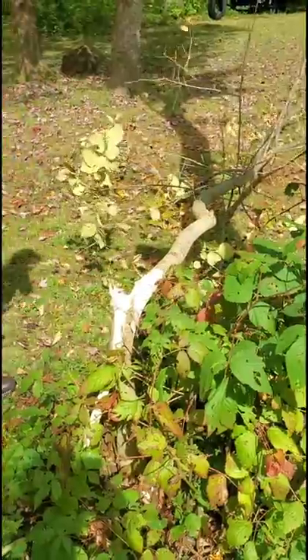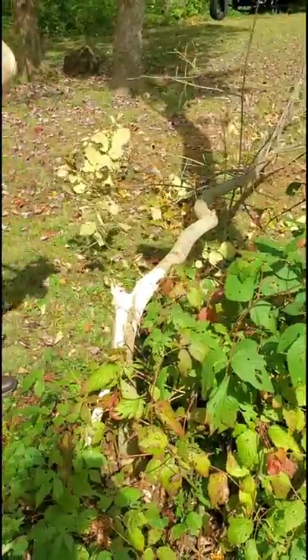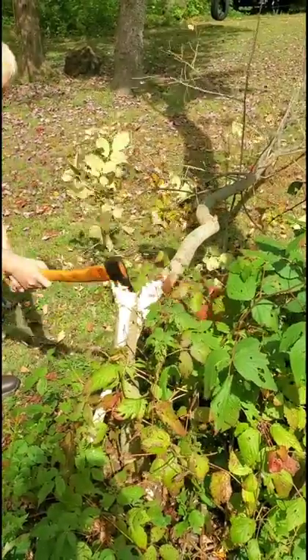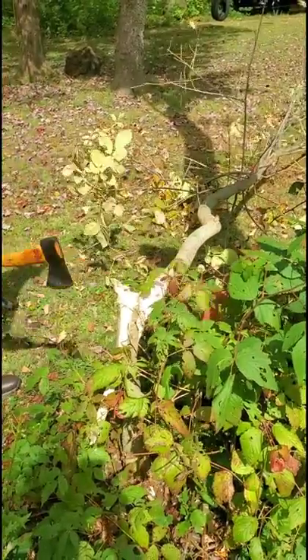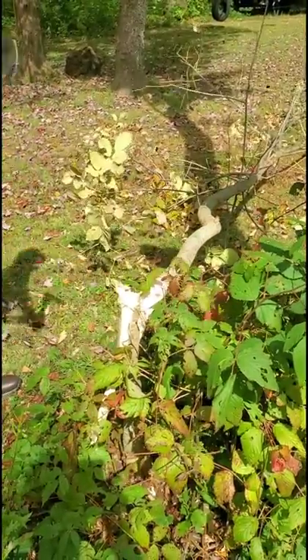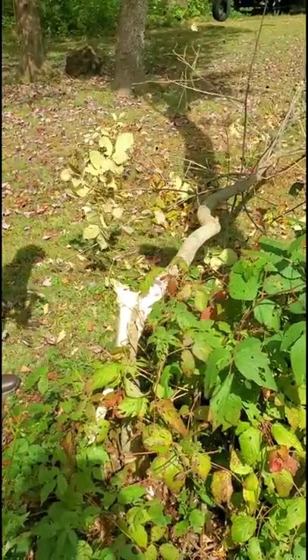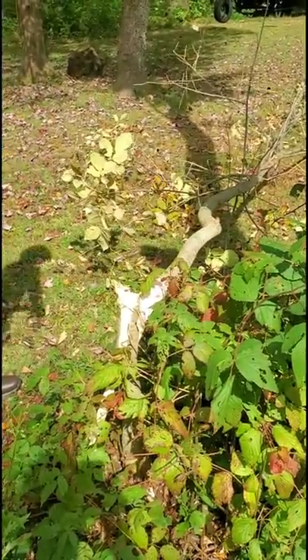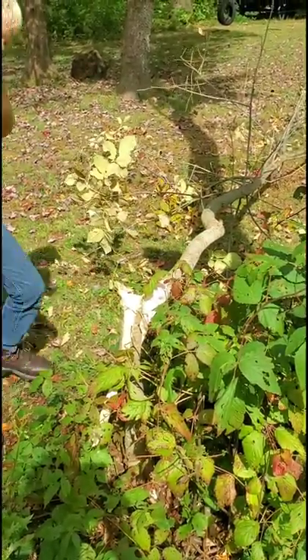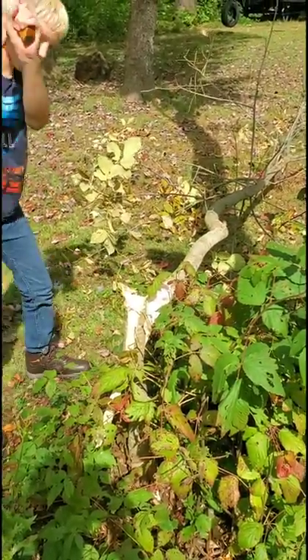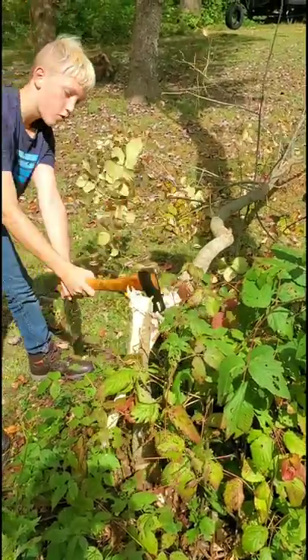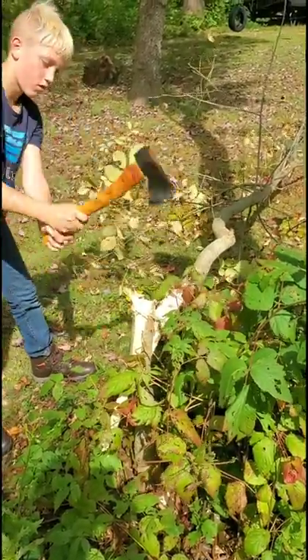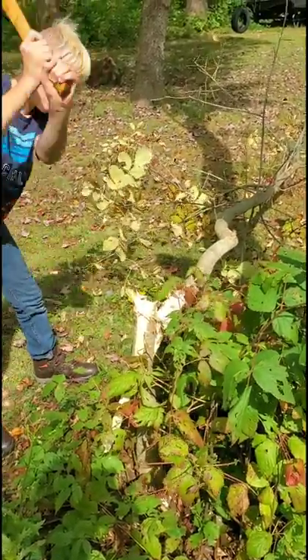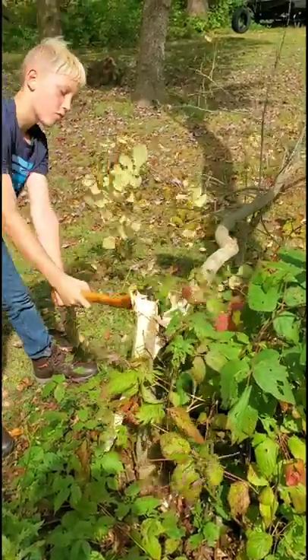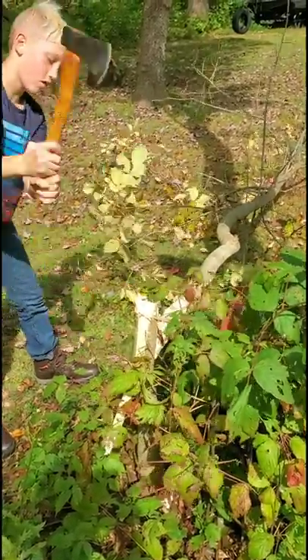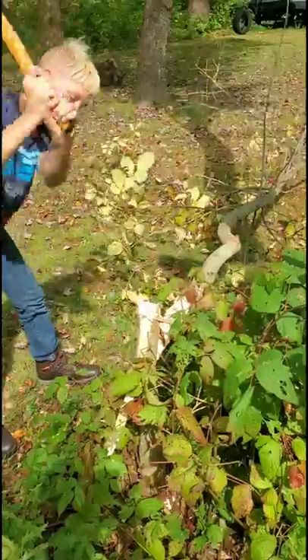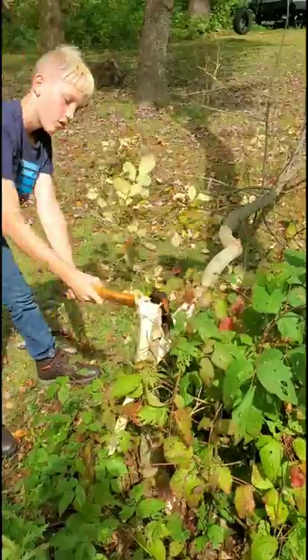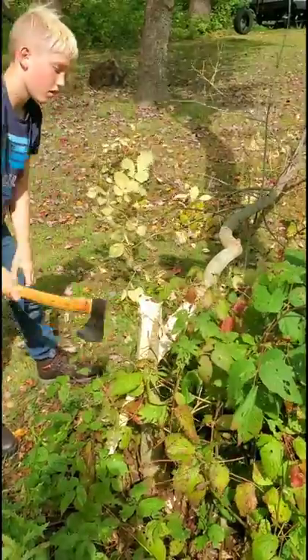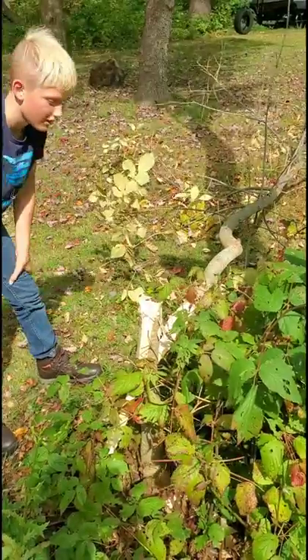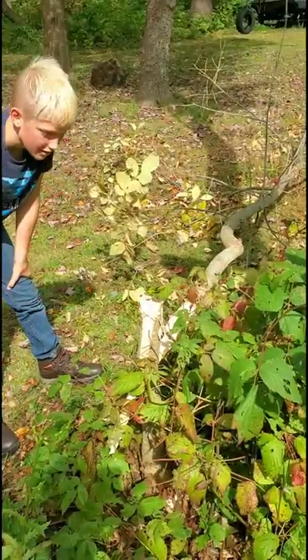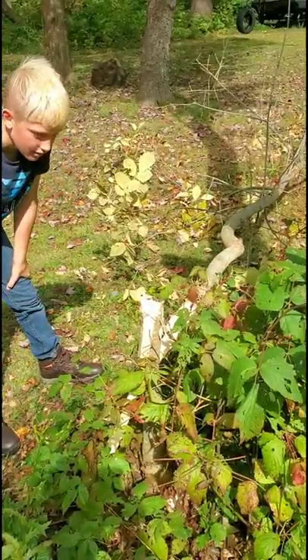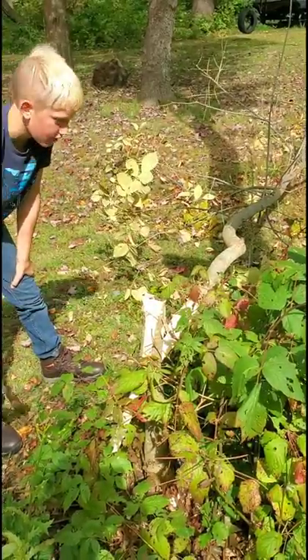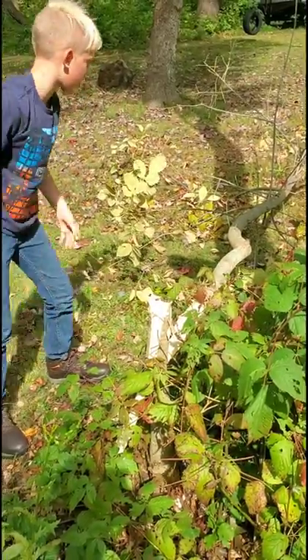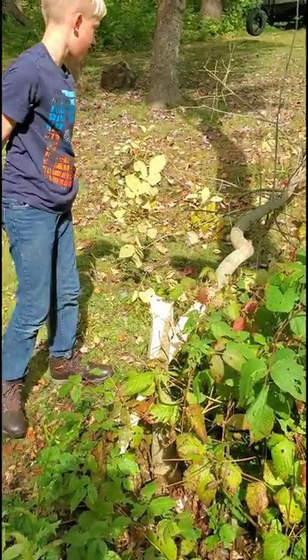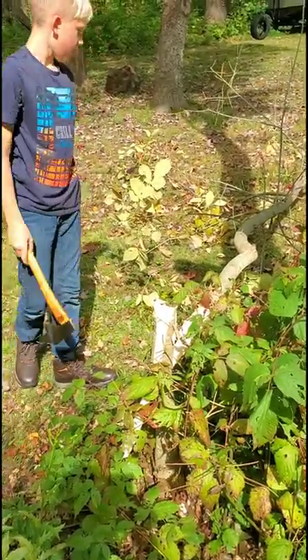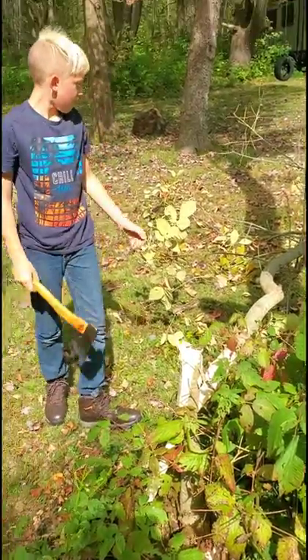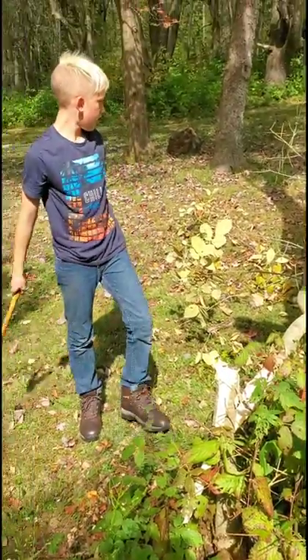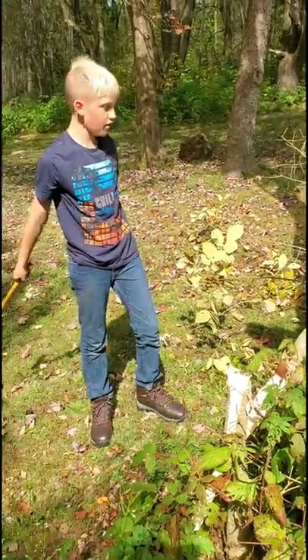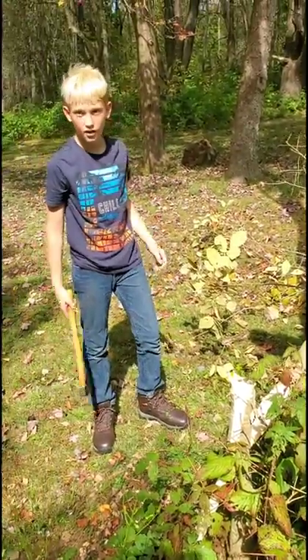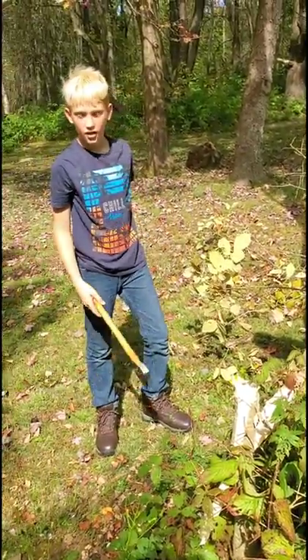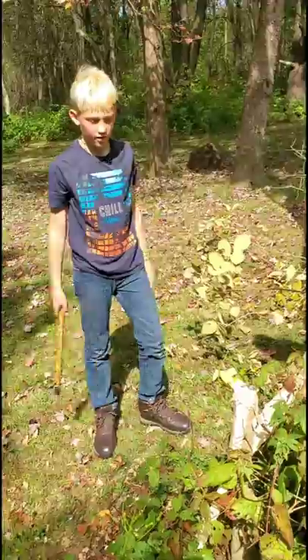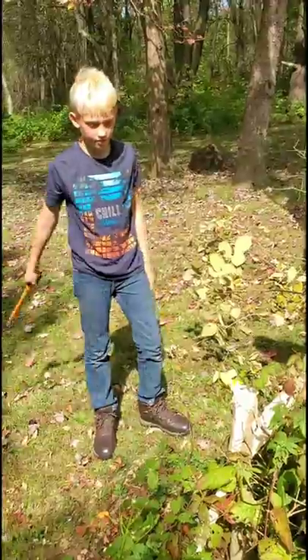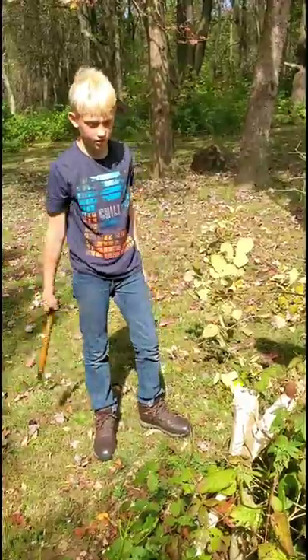Don't over swing. Don't be dangerous. That's a good job, Si. Thanks. What do you think? You need a bigger axe next time.